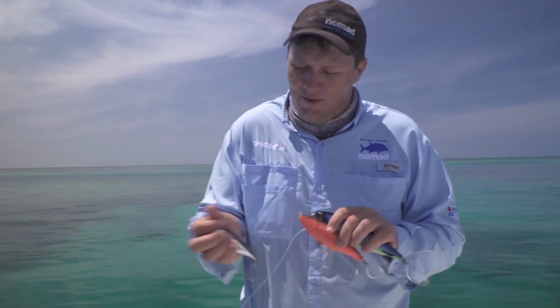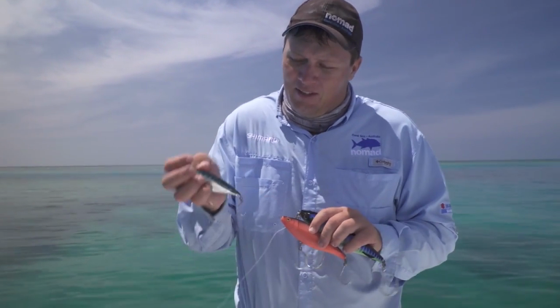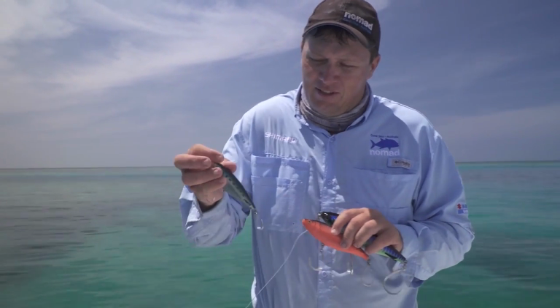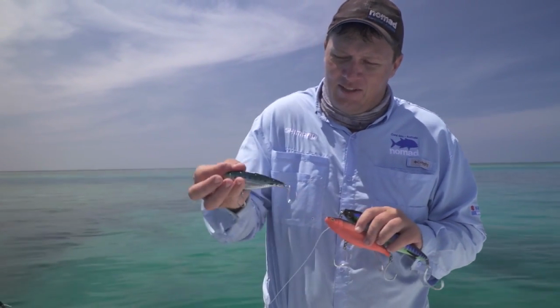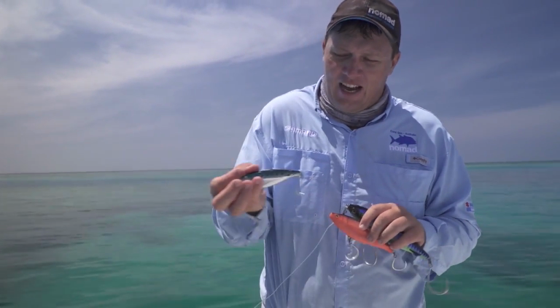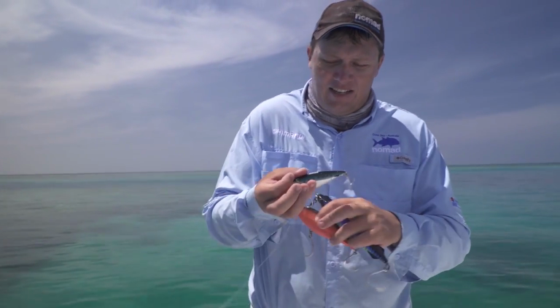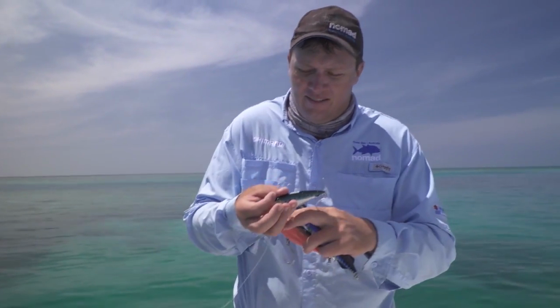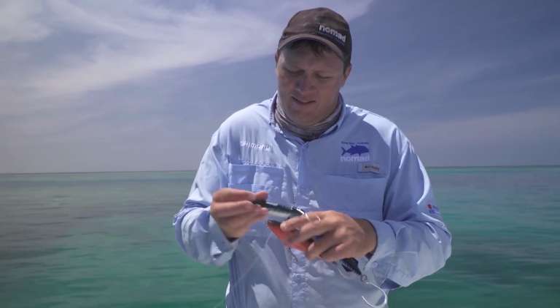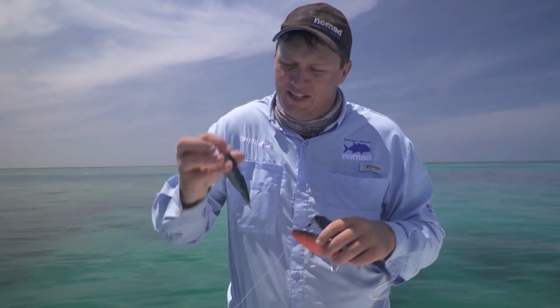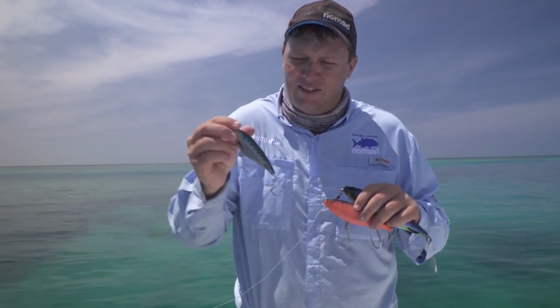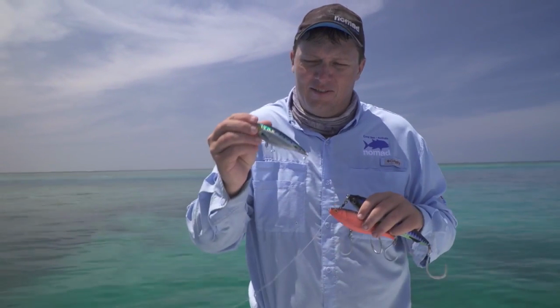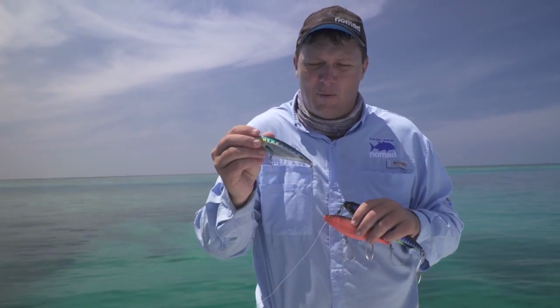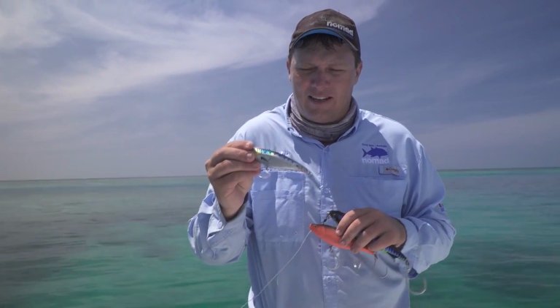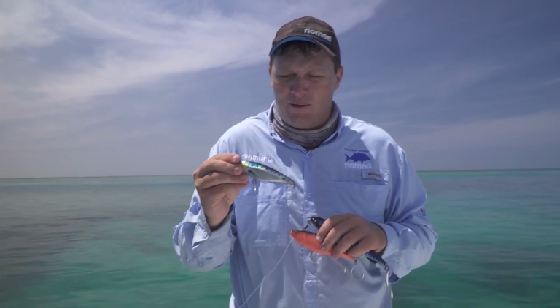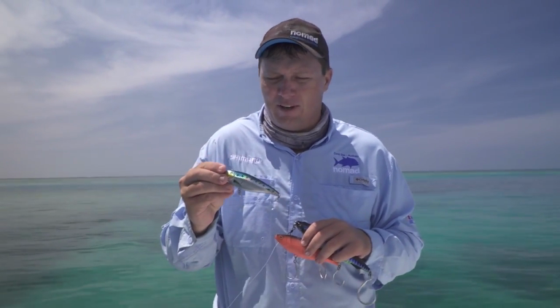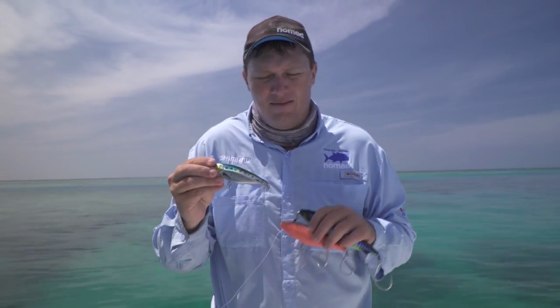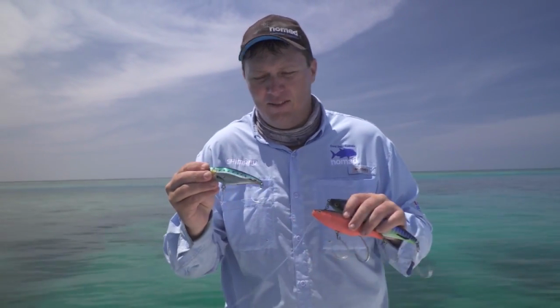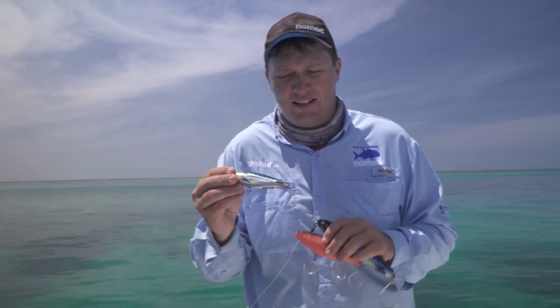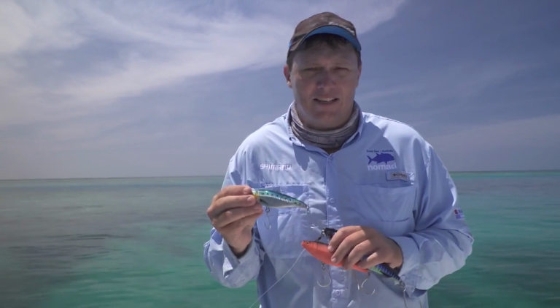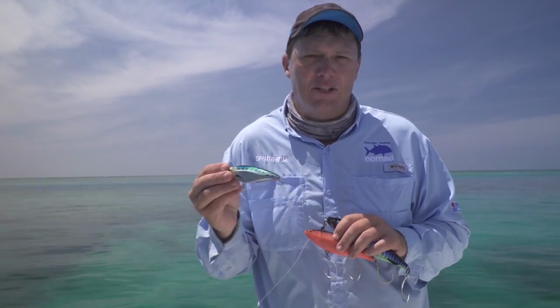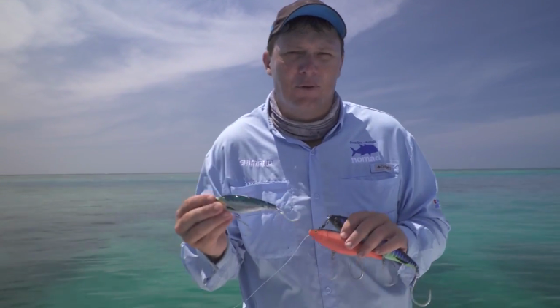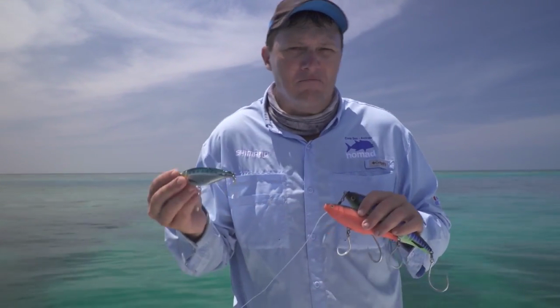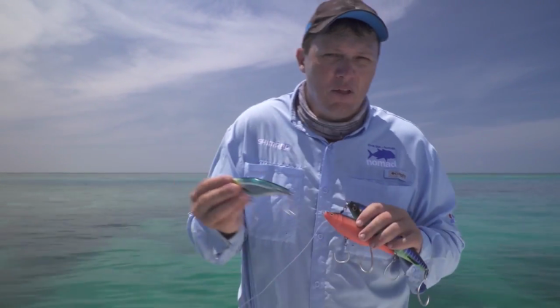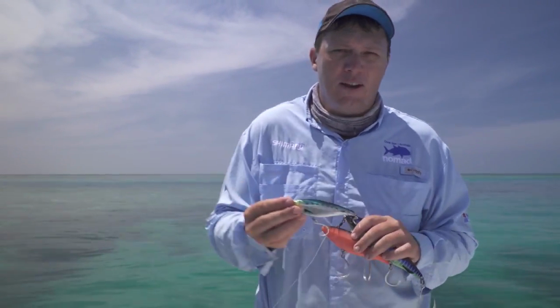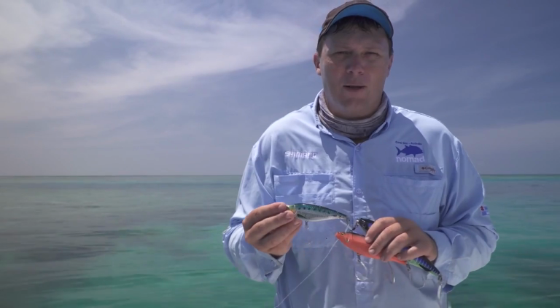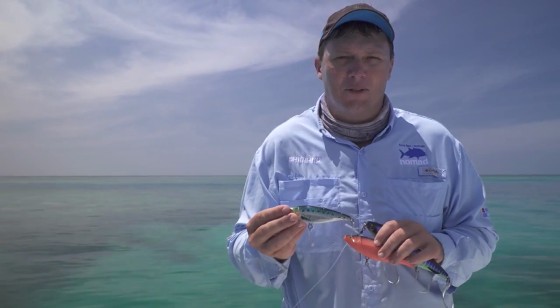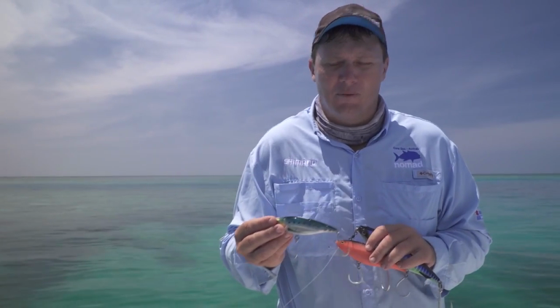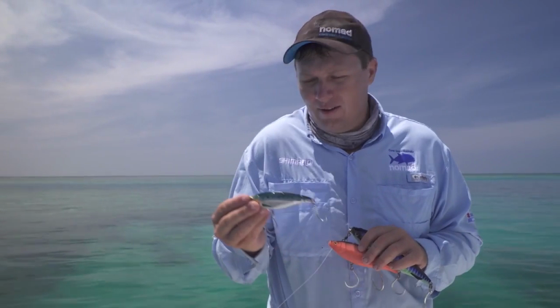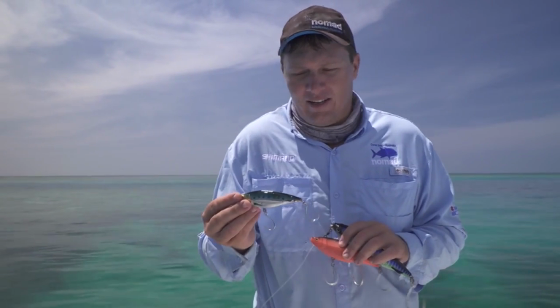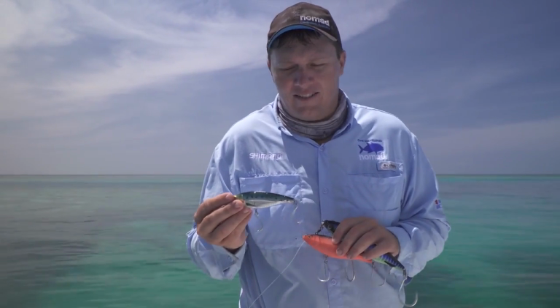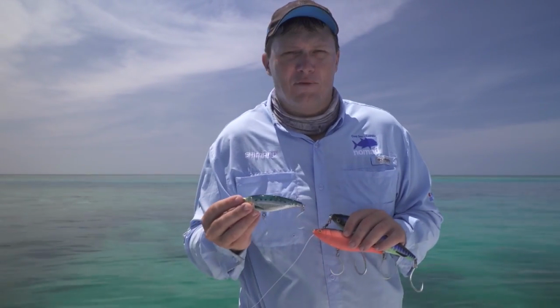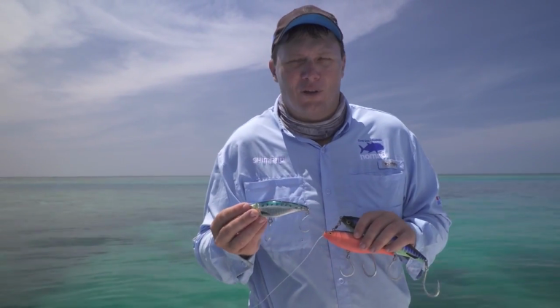The casting distance from the Madscad 115 is fantastic. Match it up to a 30–40 pound spin rod and you can cast this for miles.